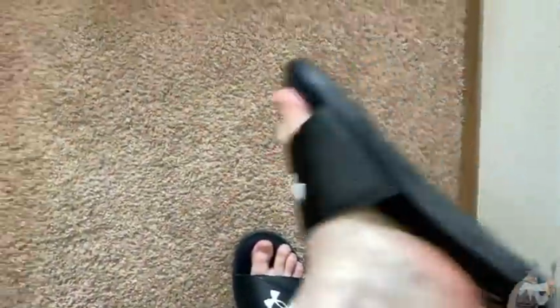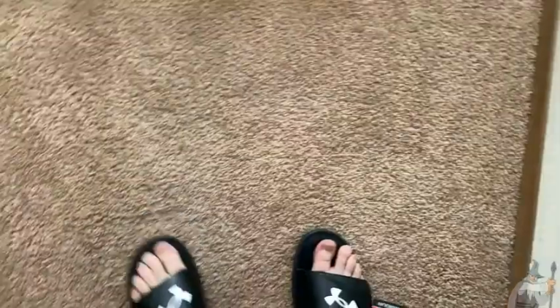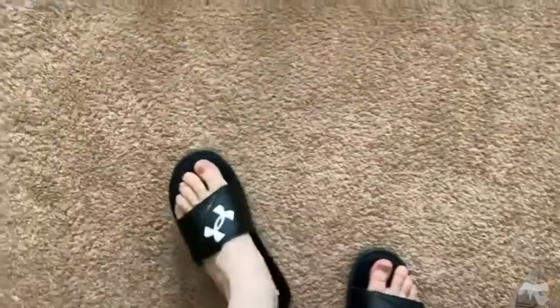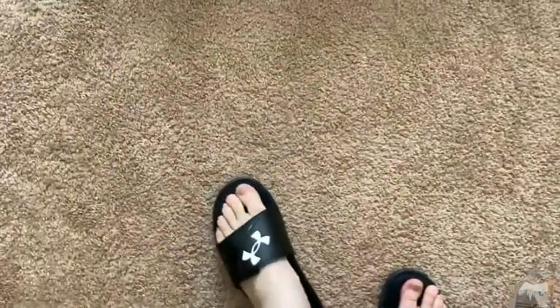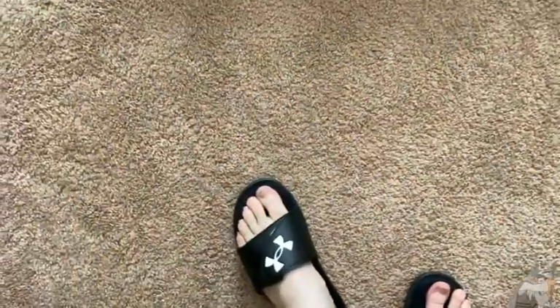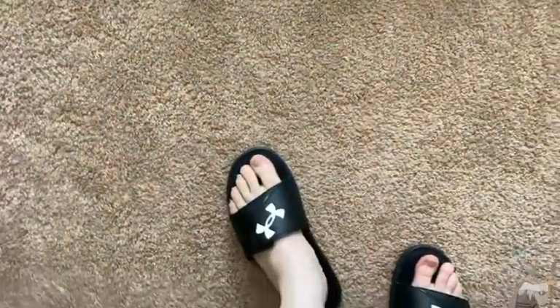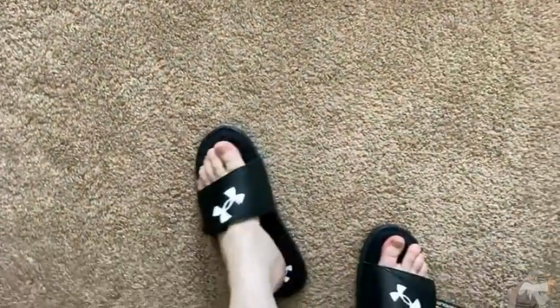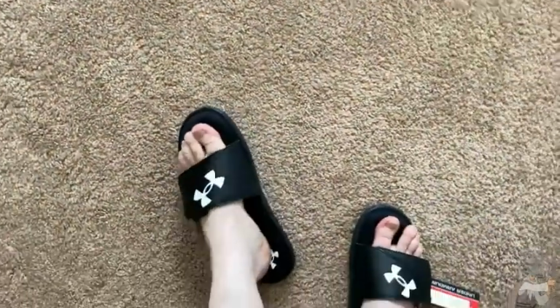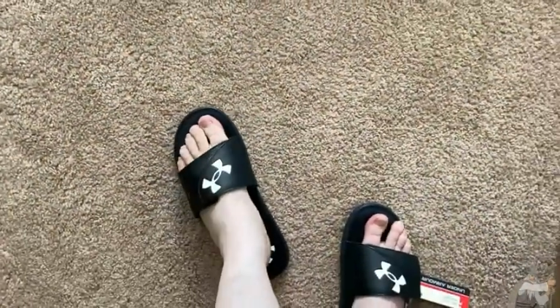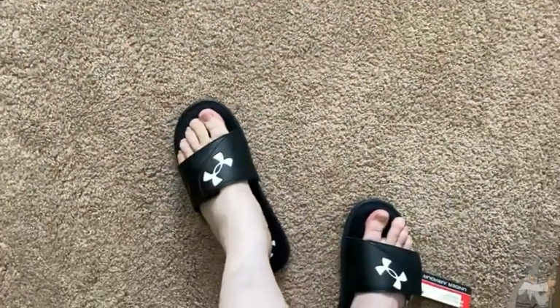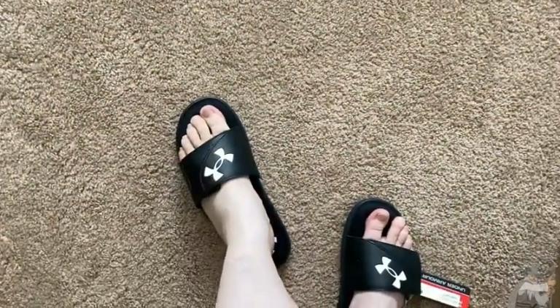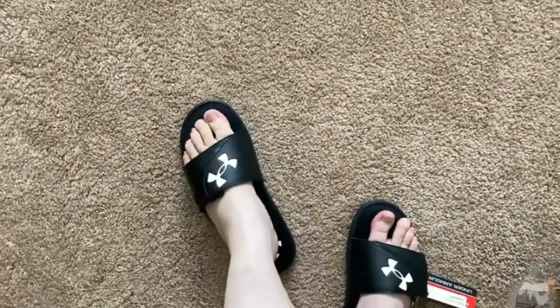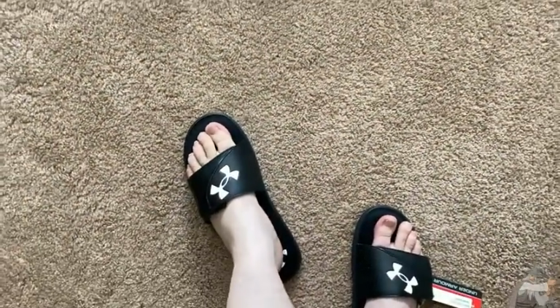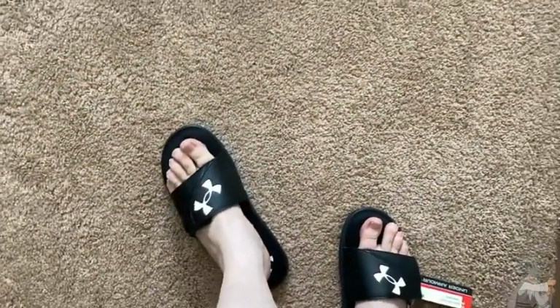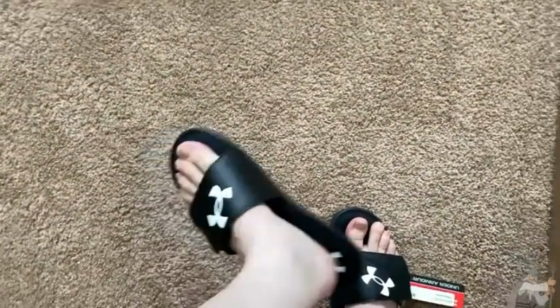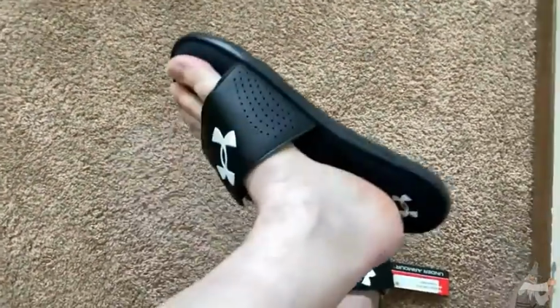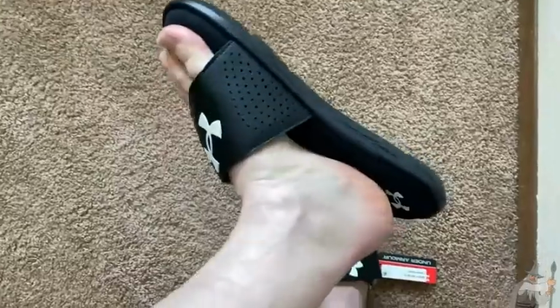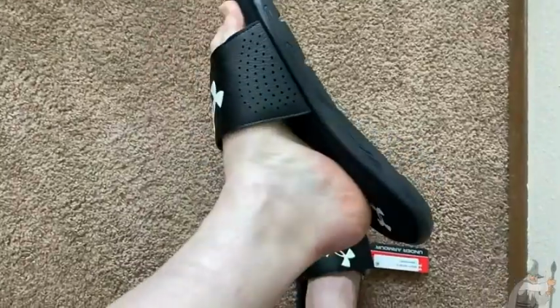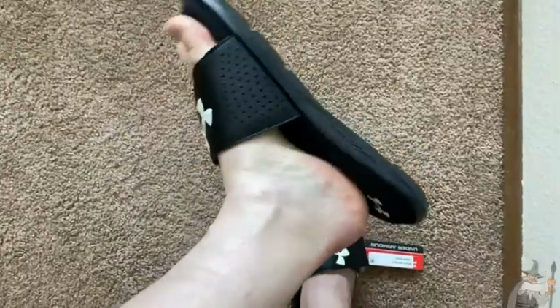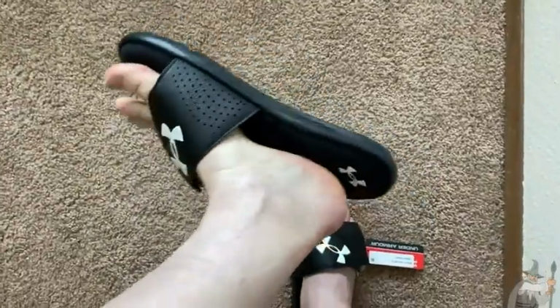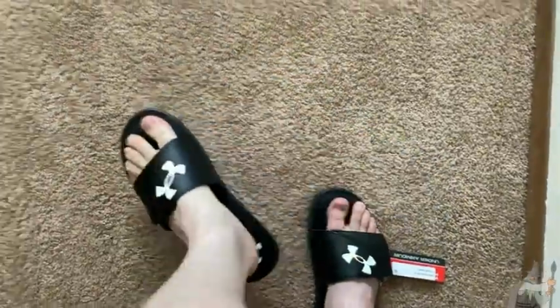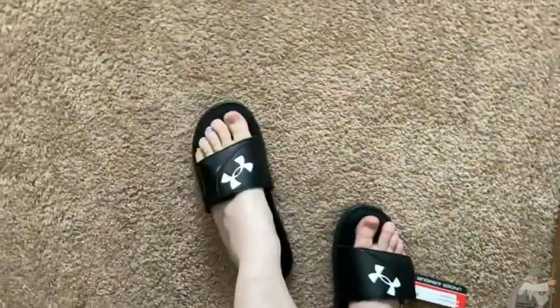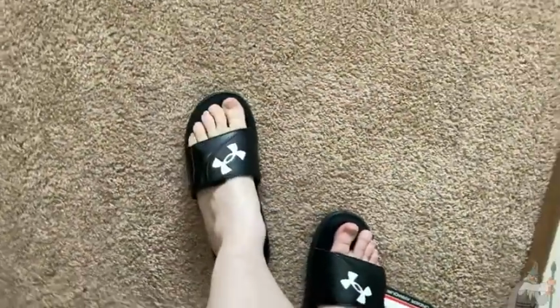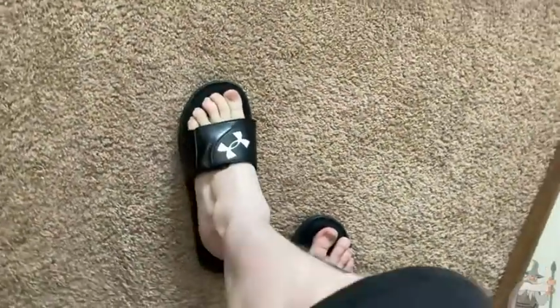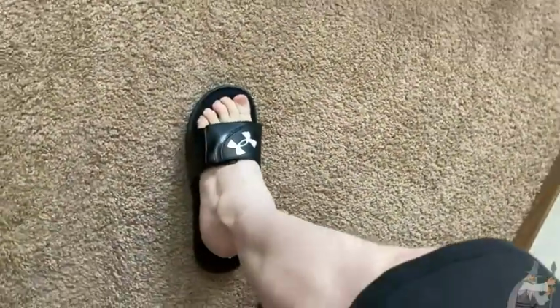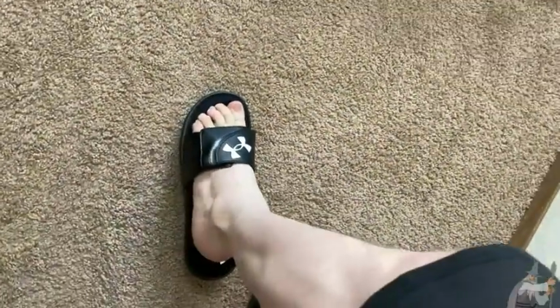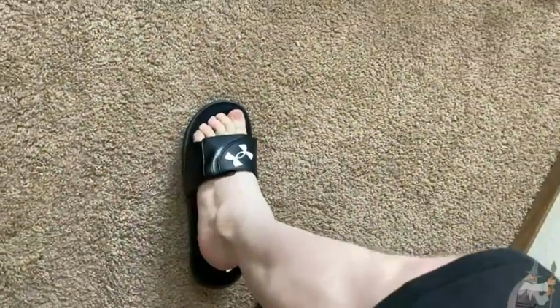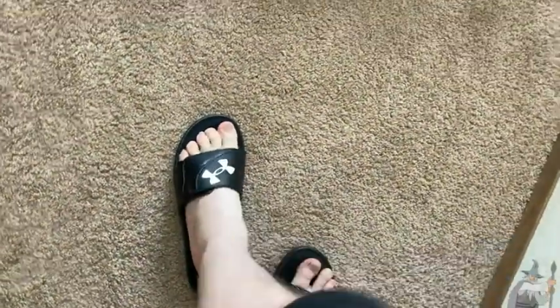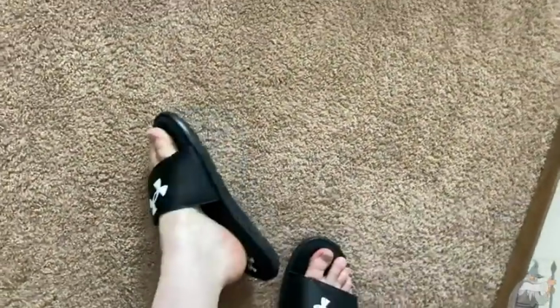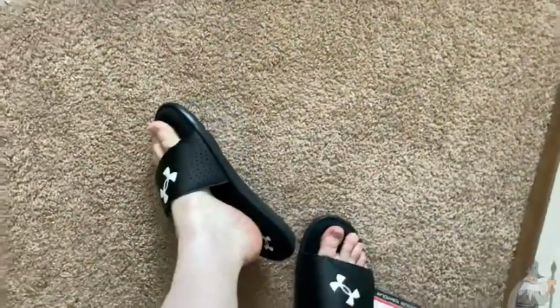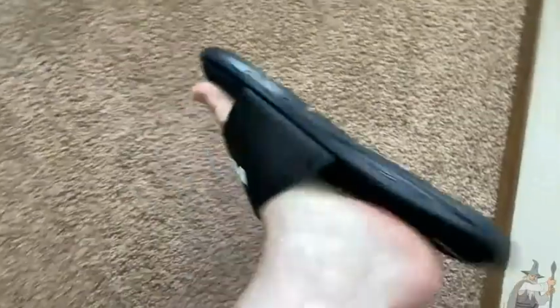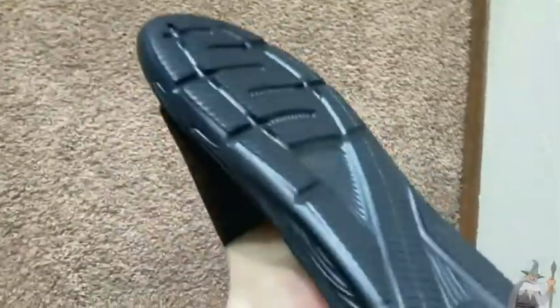I think these should be good sandals for anyone who's looking for some nice summer sandals, and they are a good brand. Under Armour makes really good quality stuff, so hopefully these sandals will last a good while.